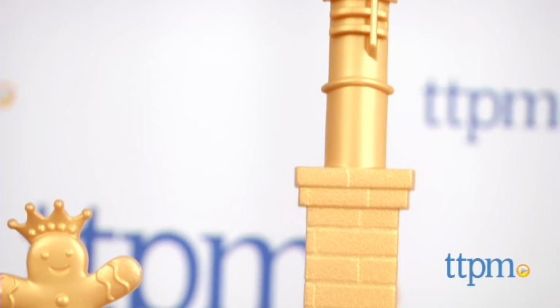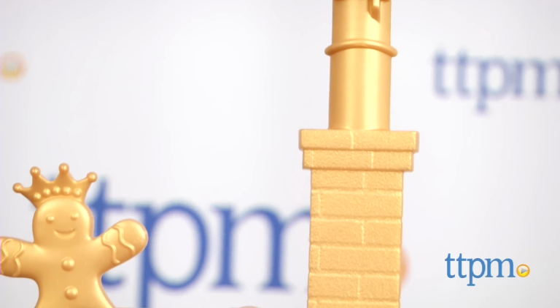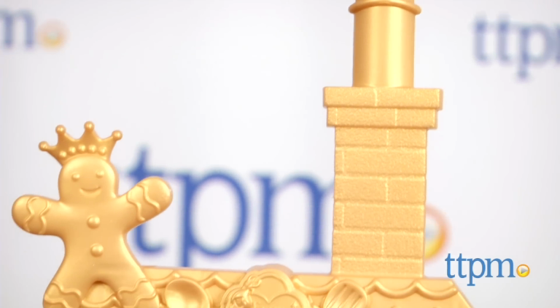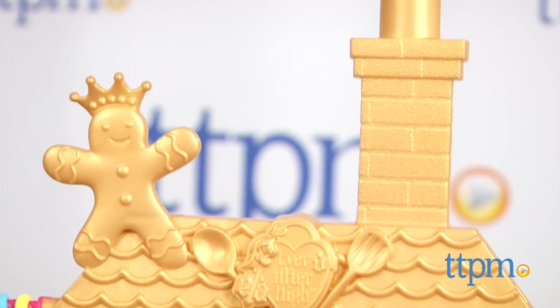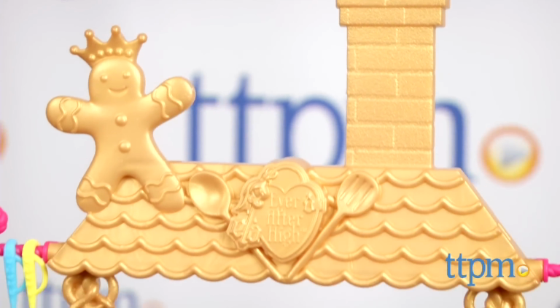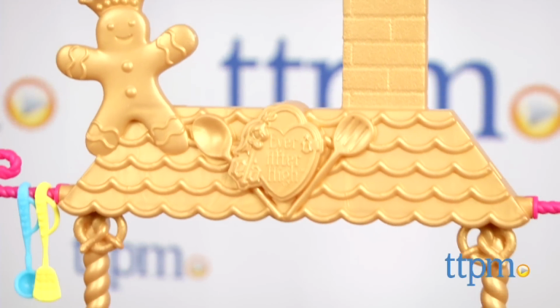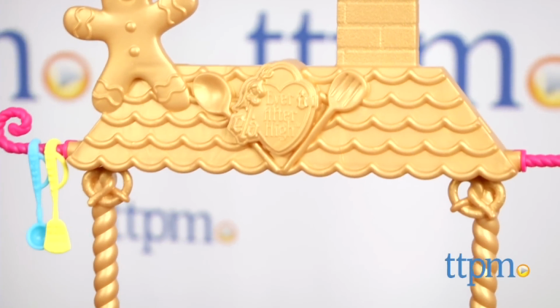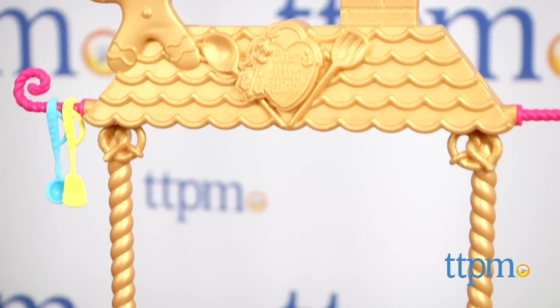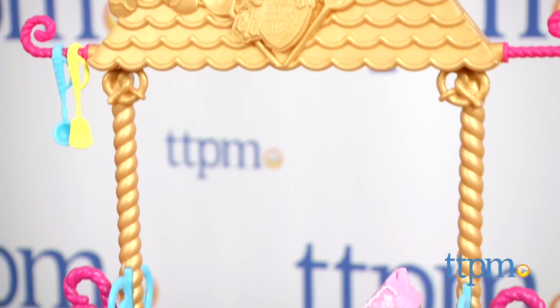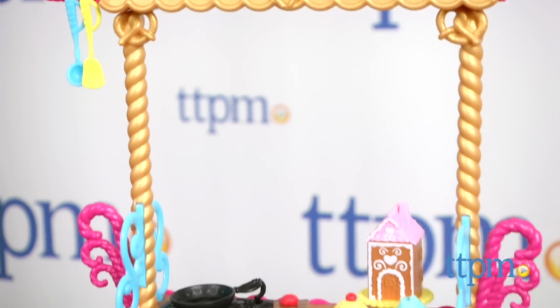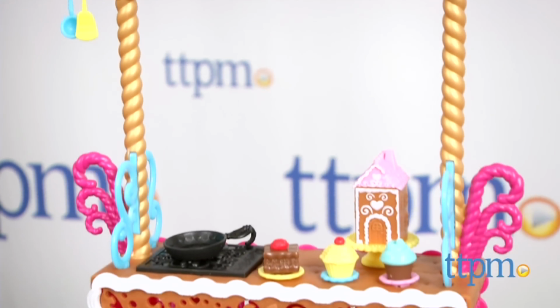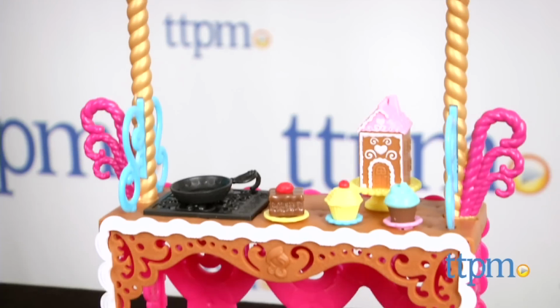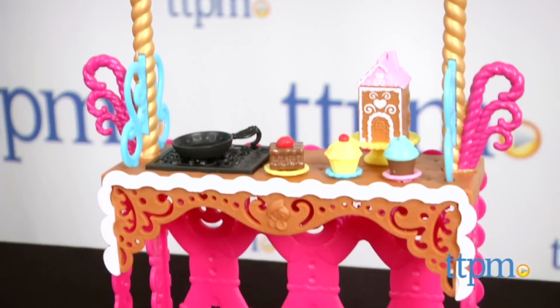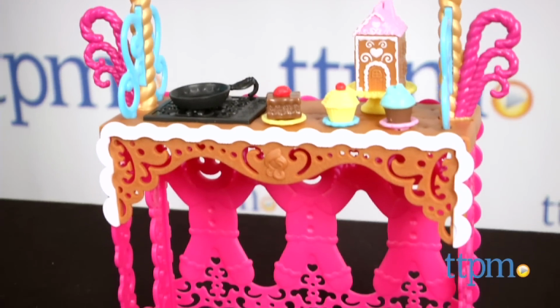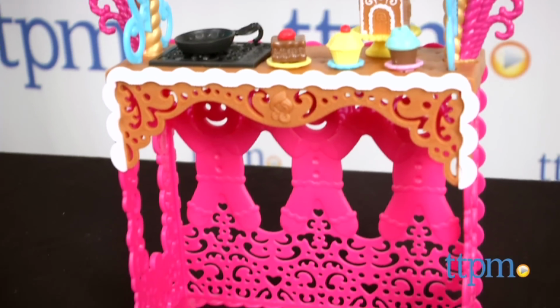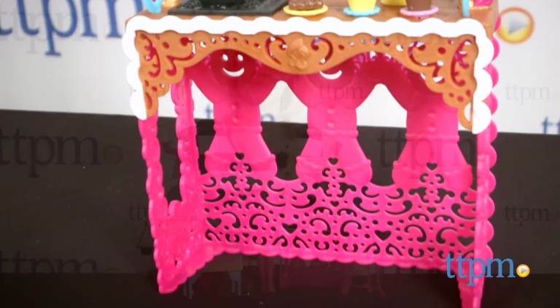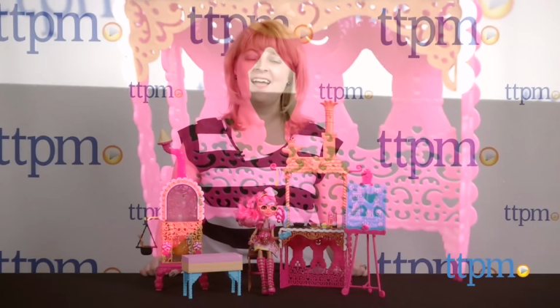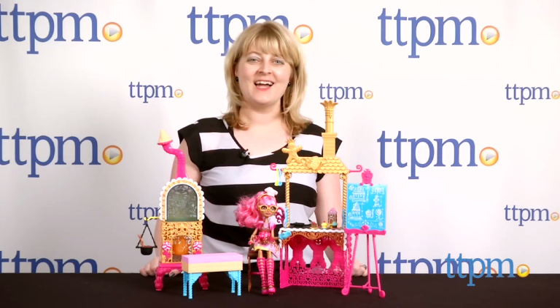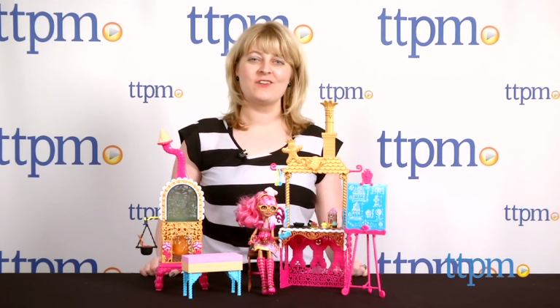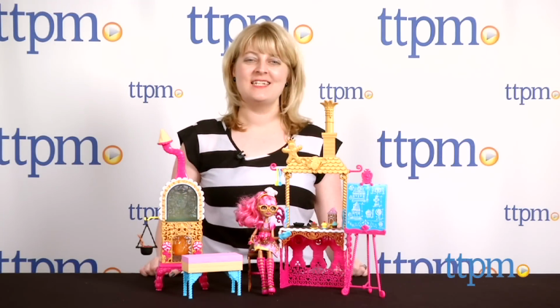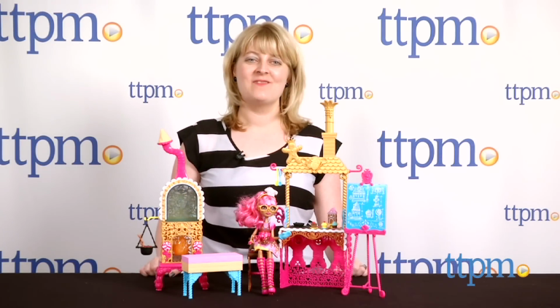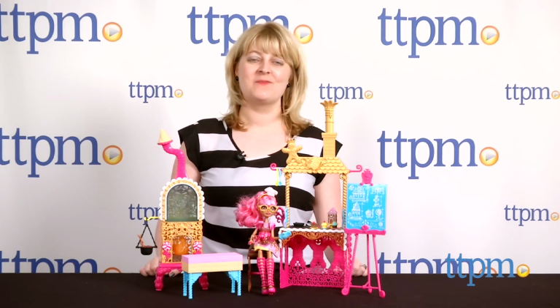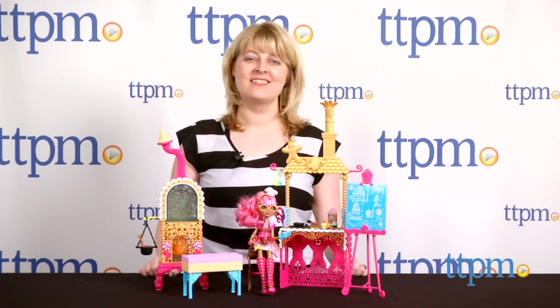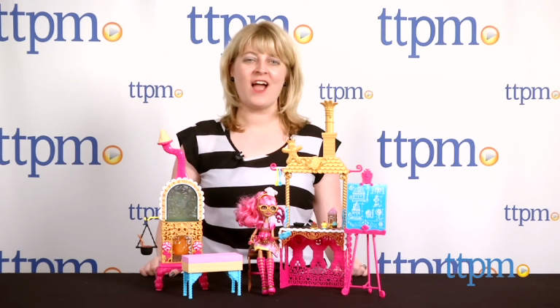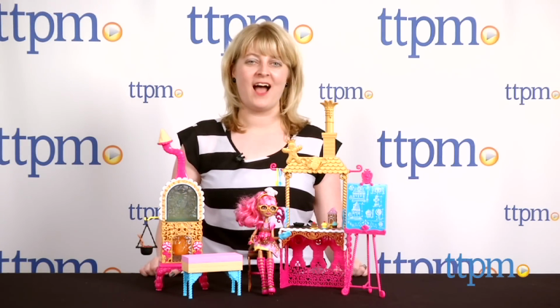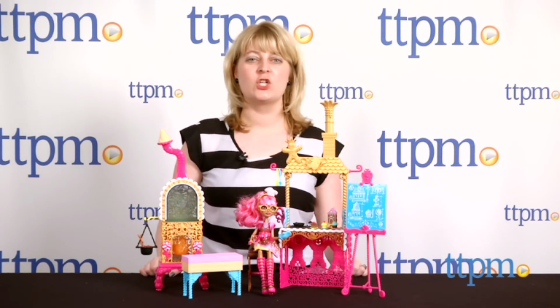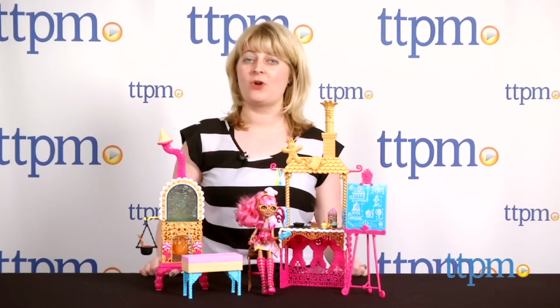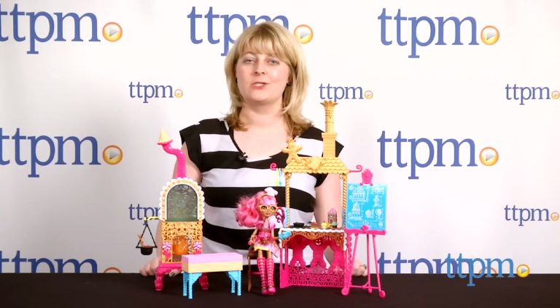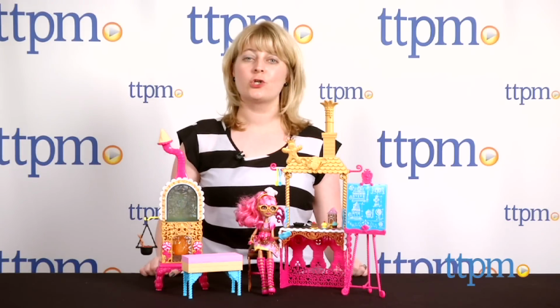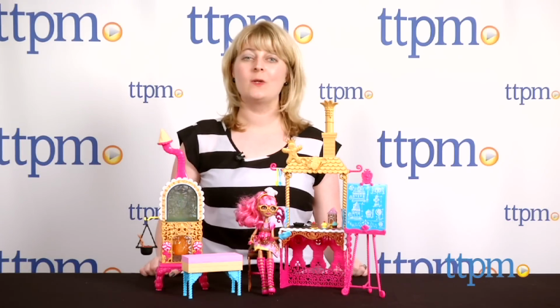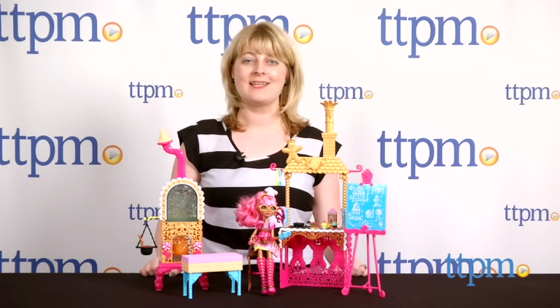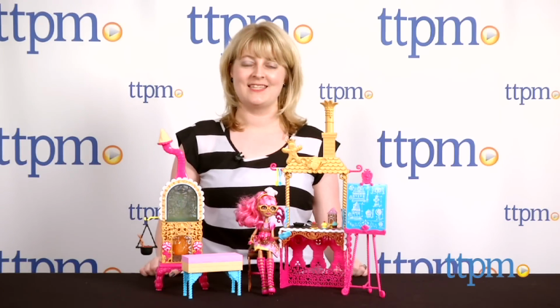Unlike her mother, the candy witch, Ginger Bread House would rather bake desserts for people than have people for dessert. Hi, I'm Laurie from TTPM, here with Mattel's Ever After High Ginger Bread House sugar-coated class playset.